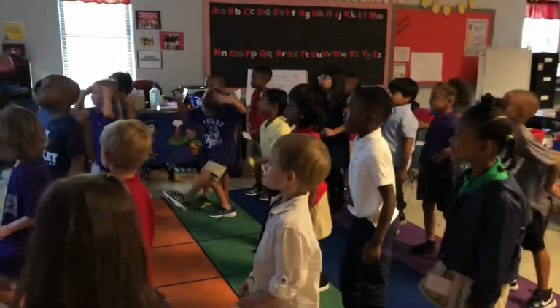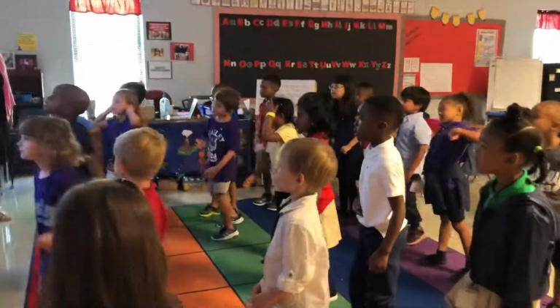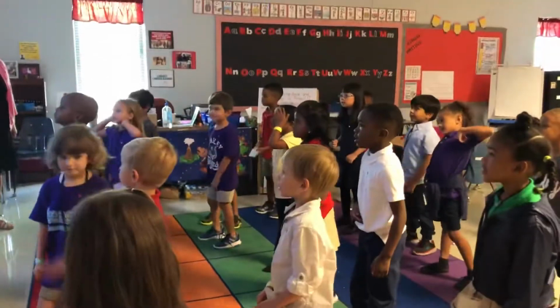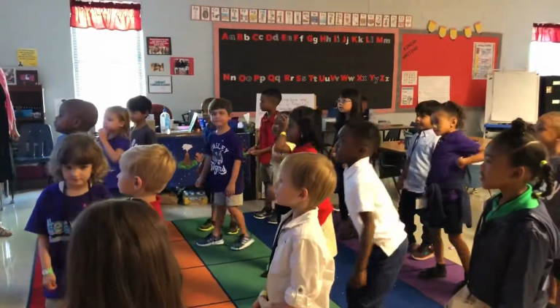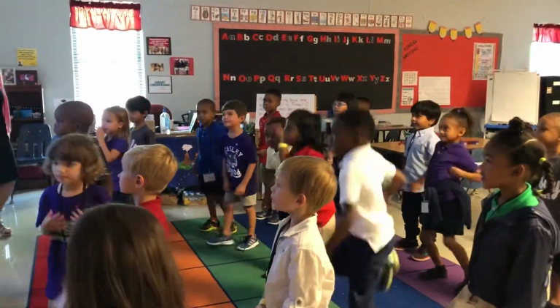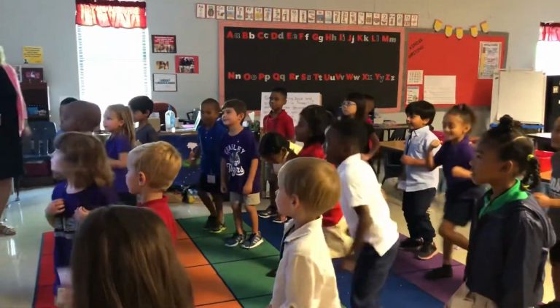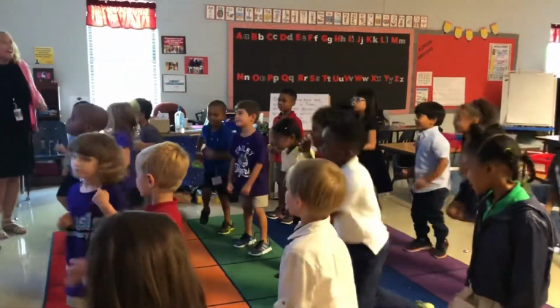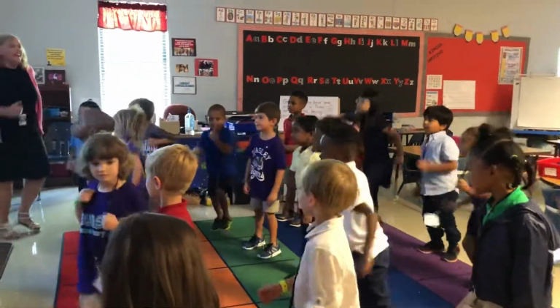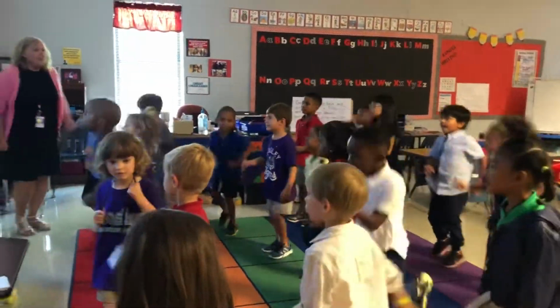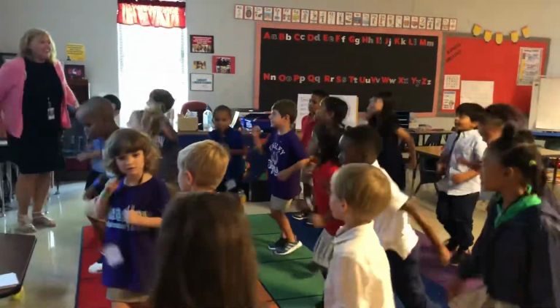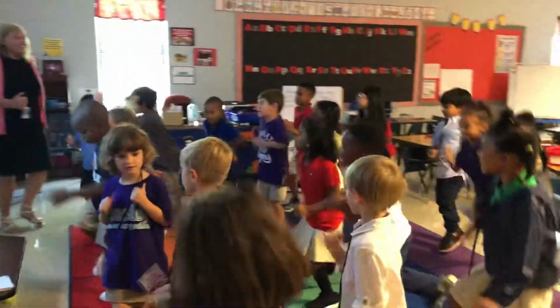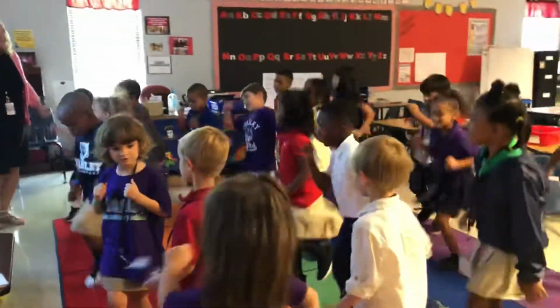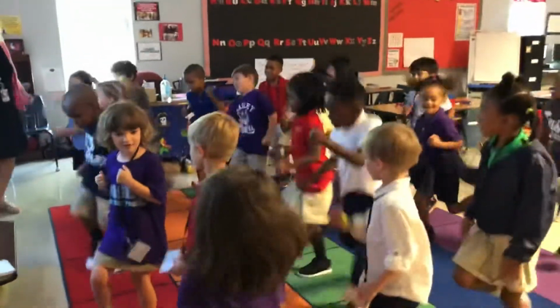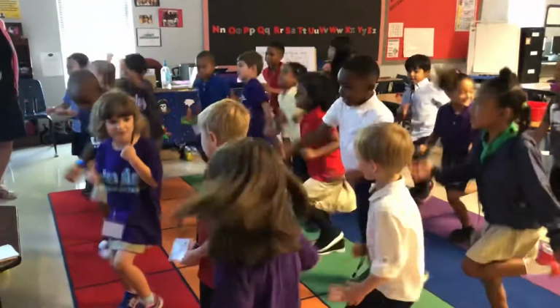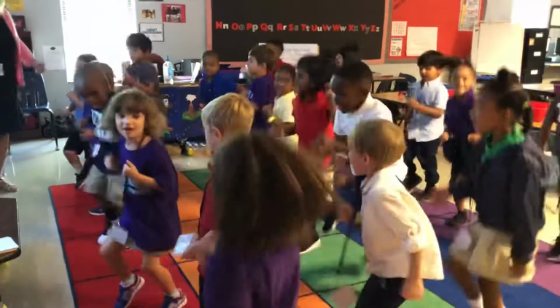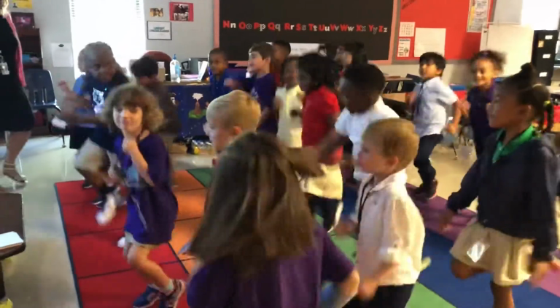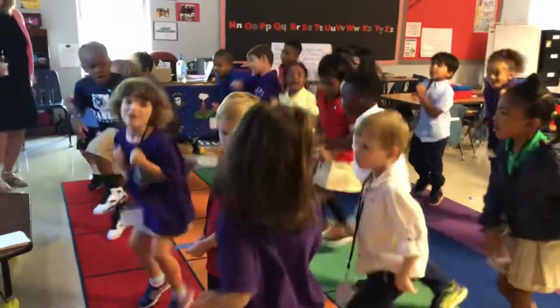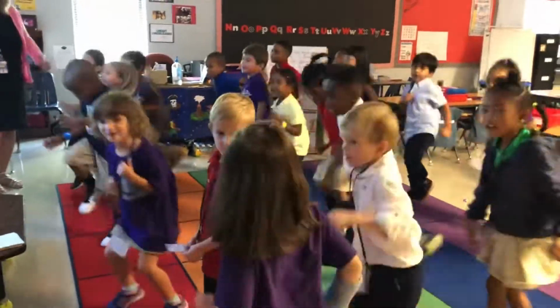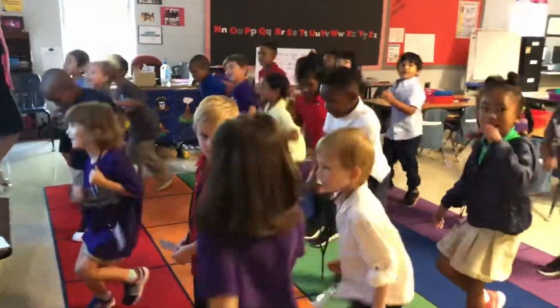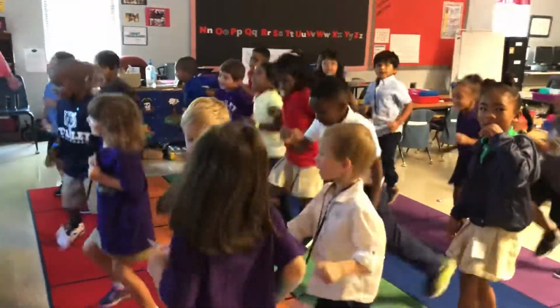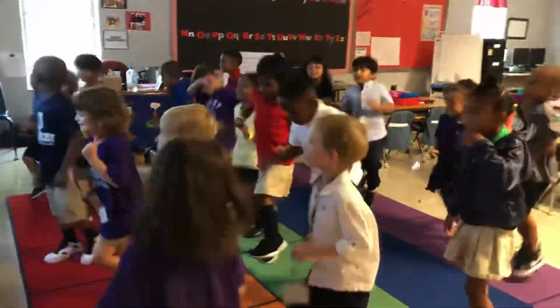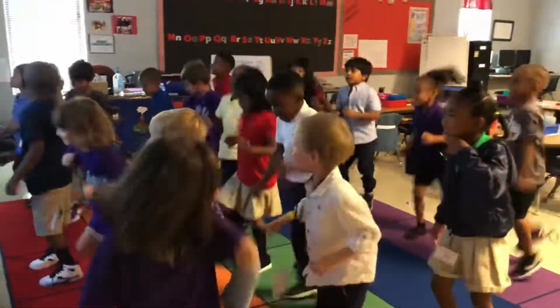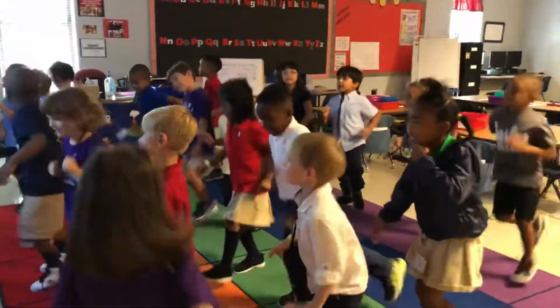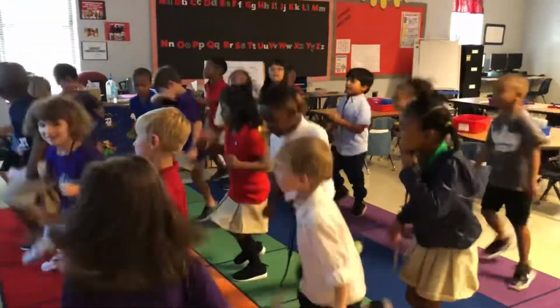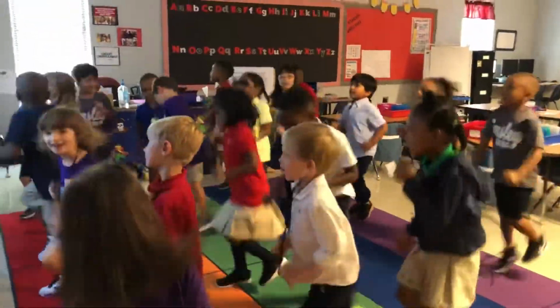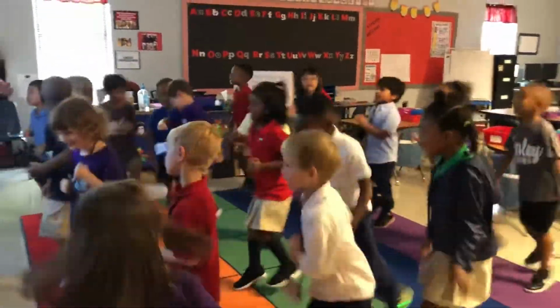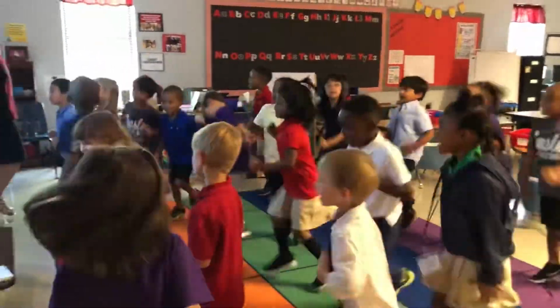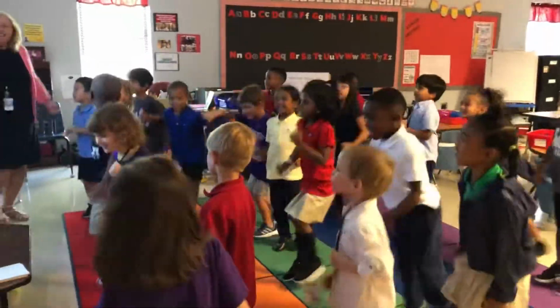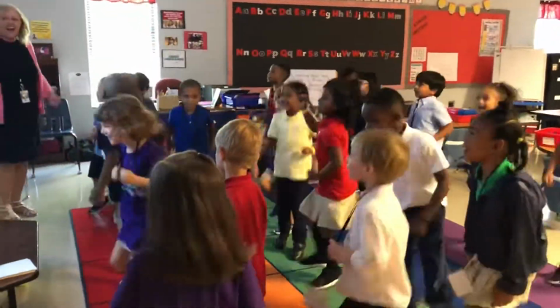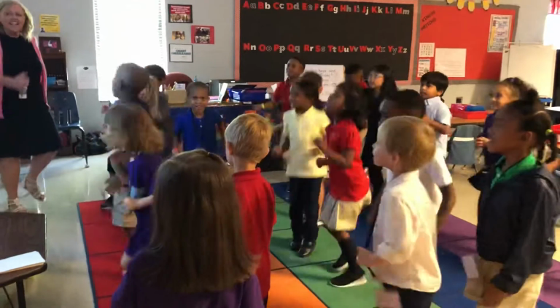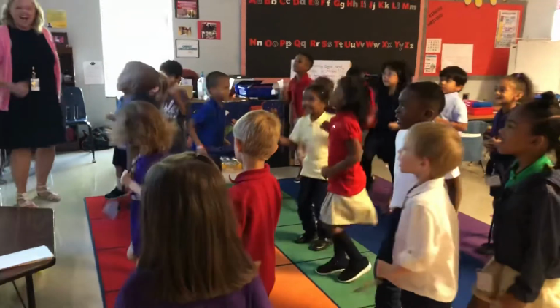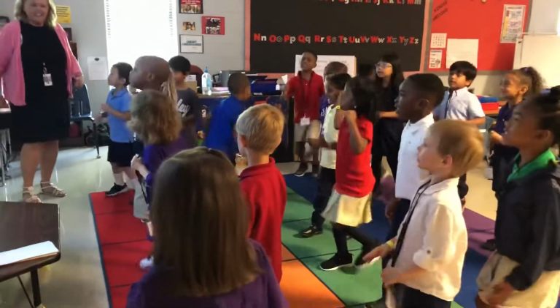Let's do it really loud. 81, 82, 83, 84, 85, 86, 87, 88, 89, 90.